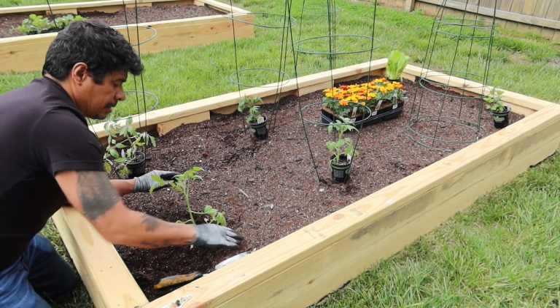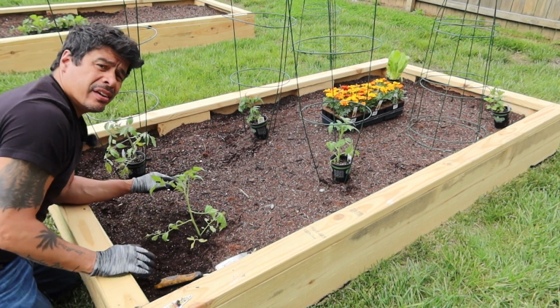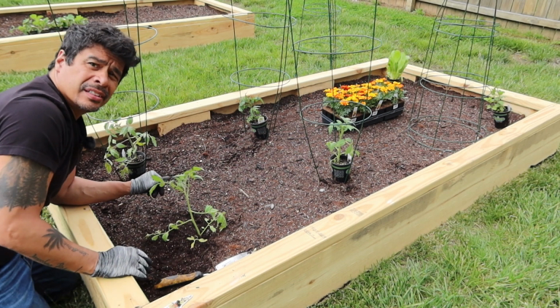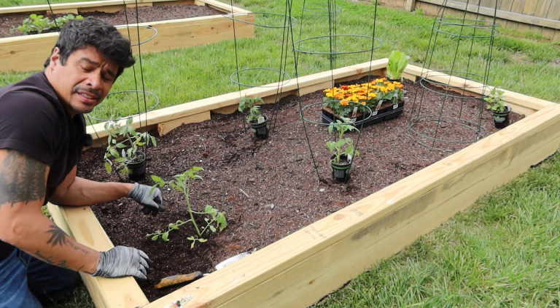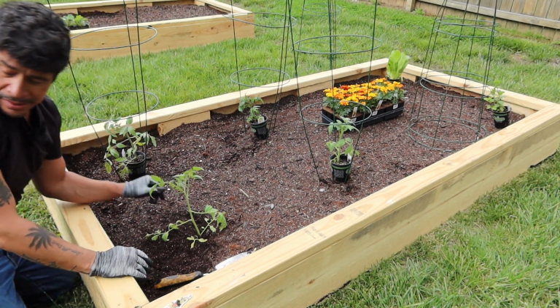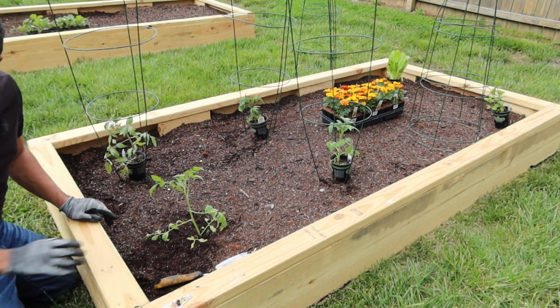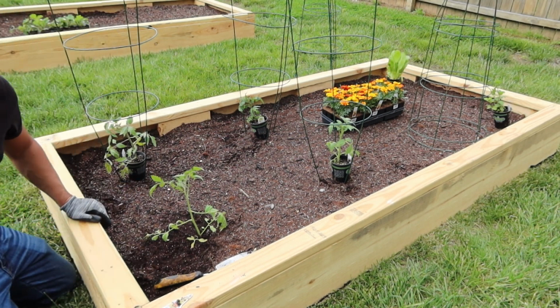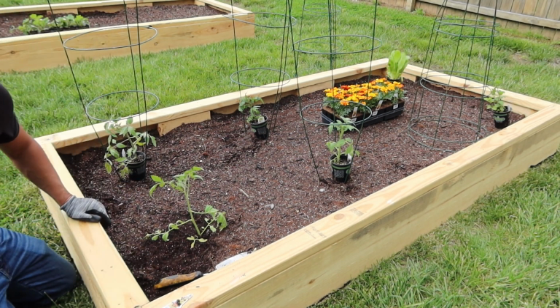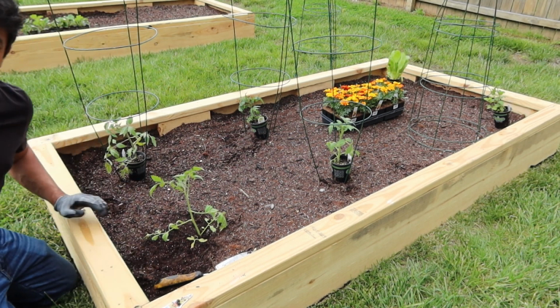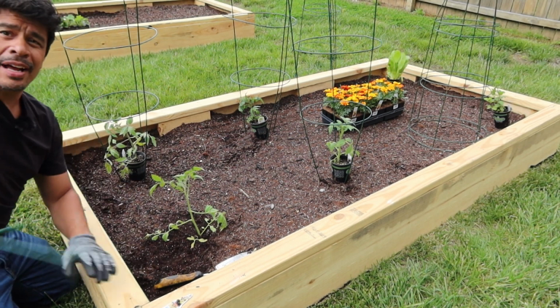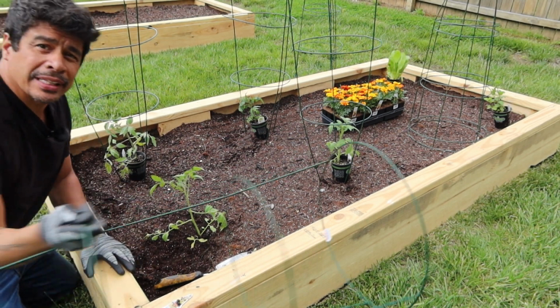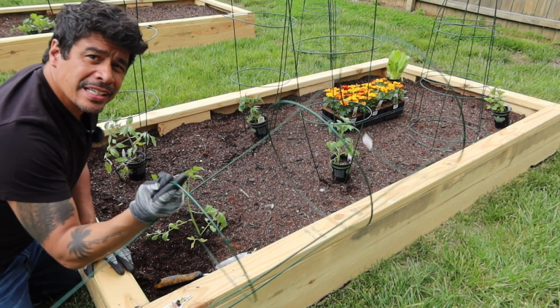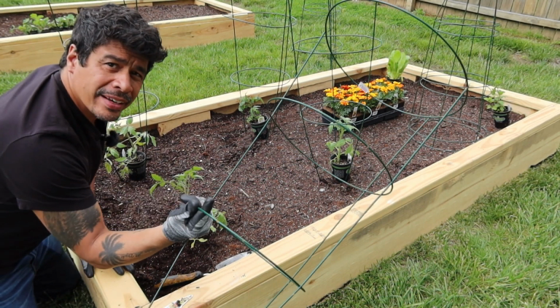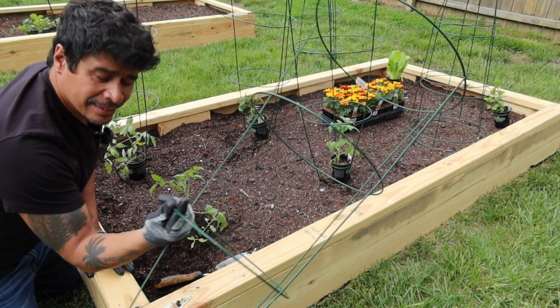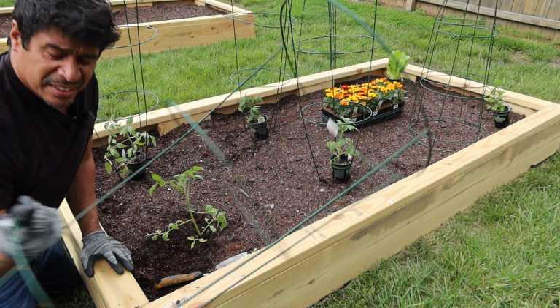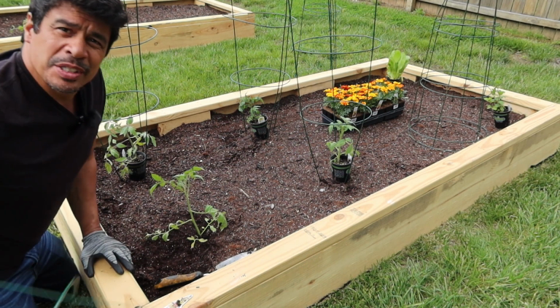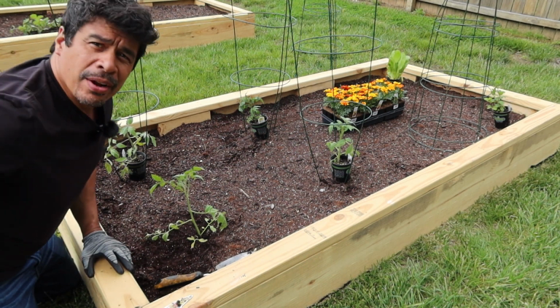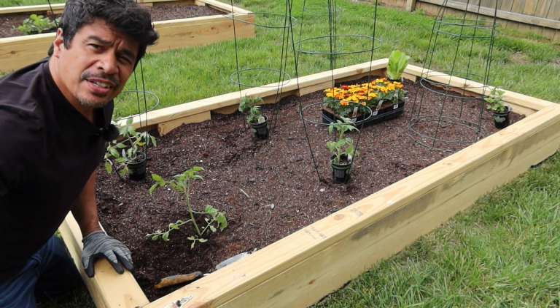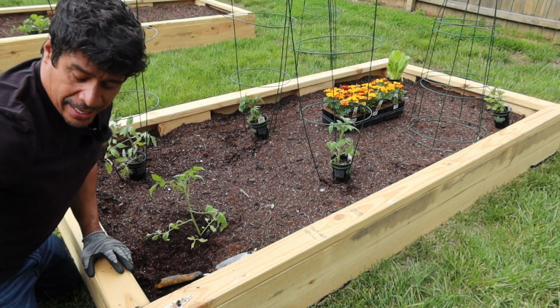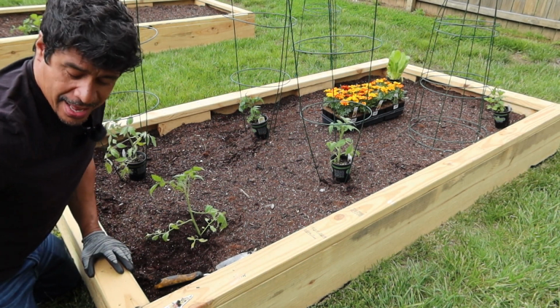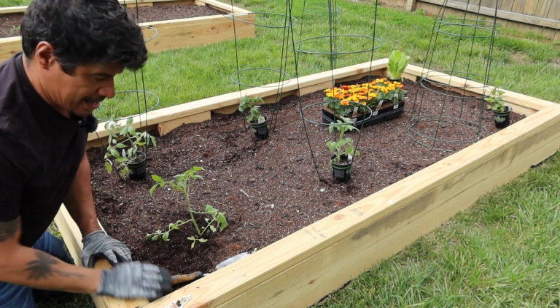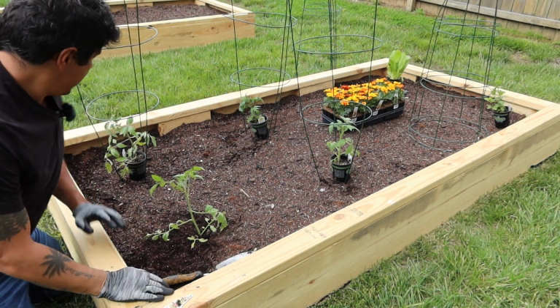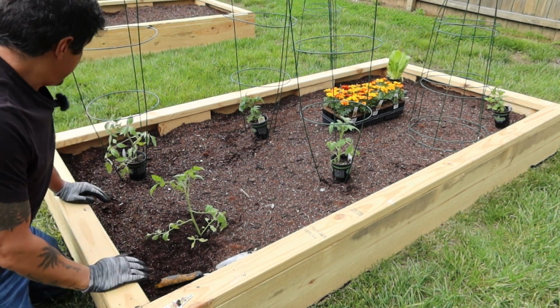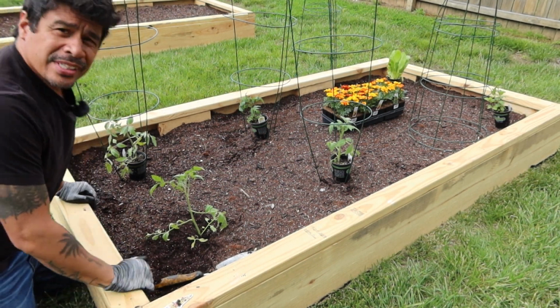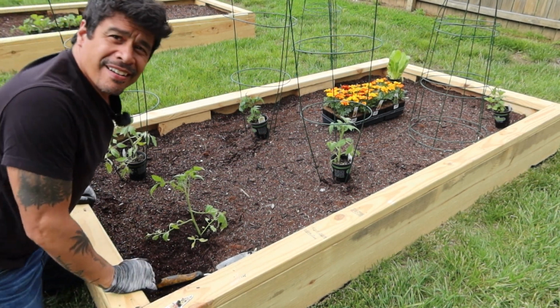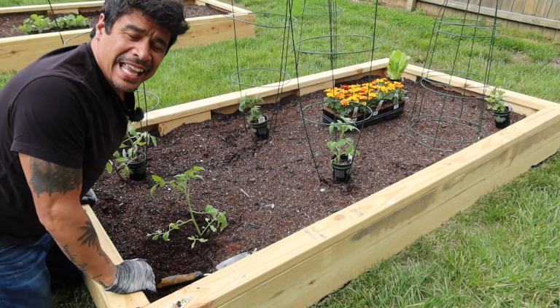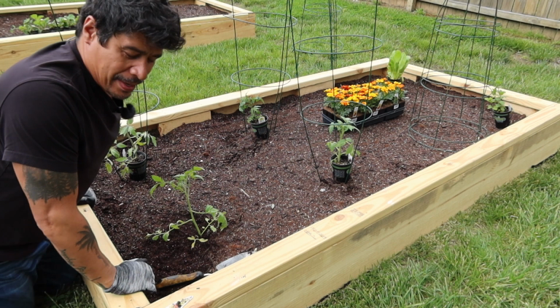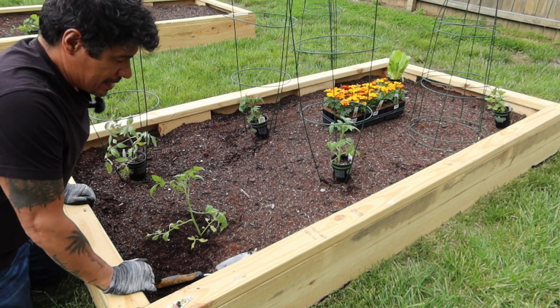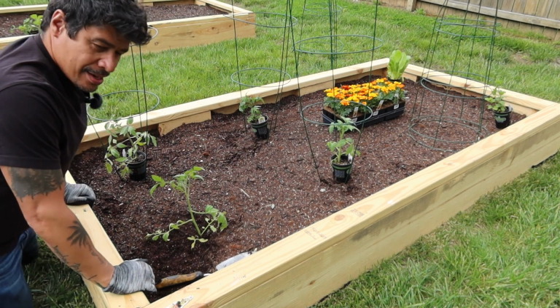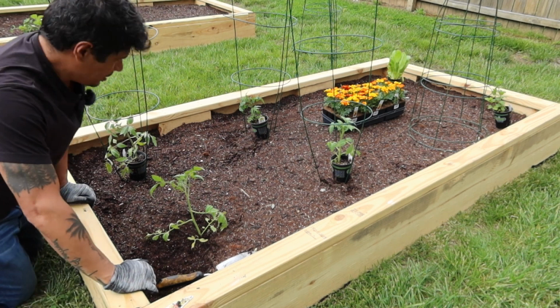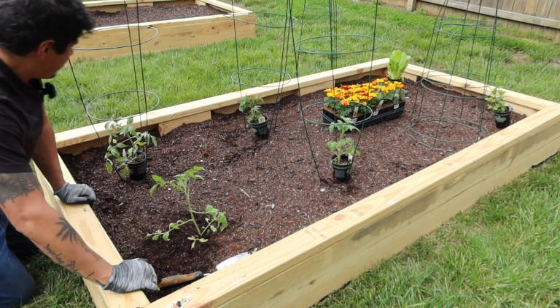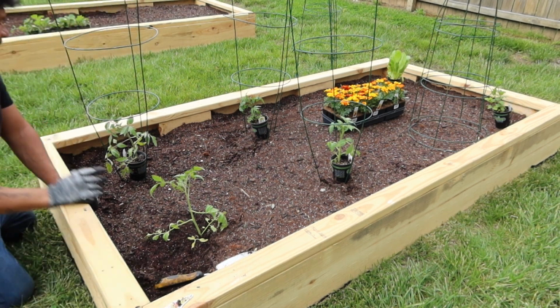There you go. I'm going to put these cages up later — tomato cage fighting. Who said gardening can't be fun?